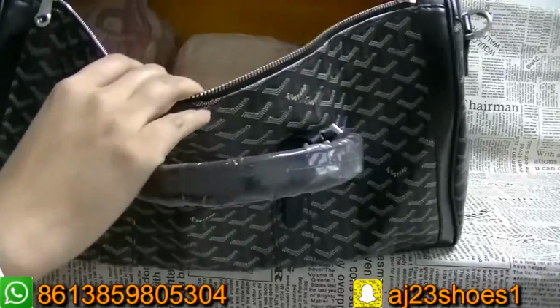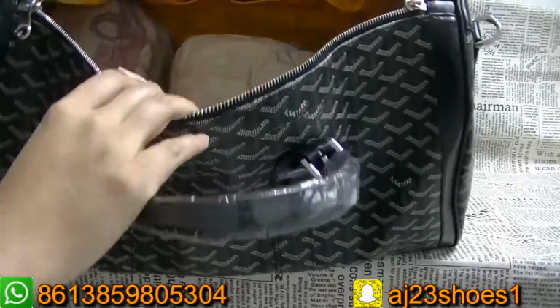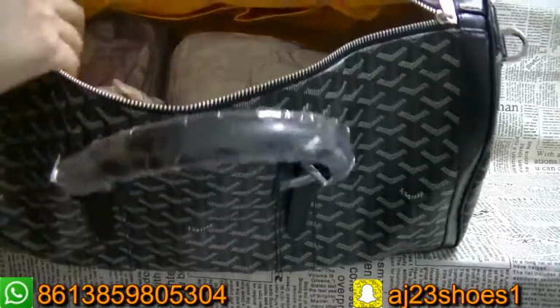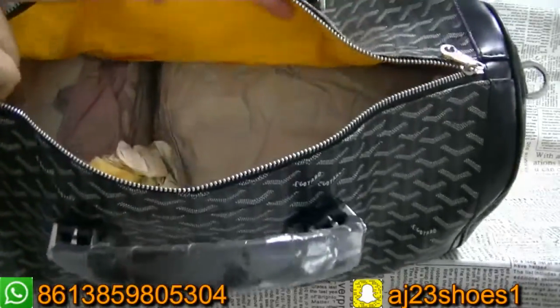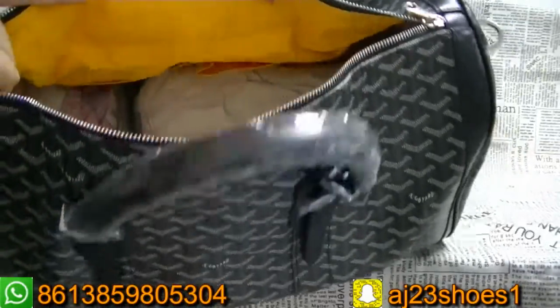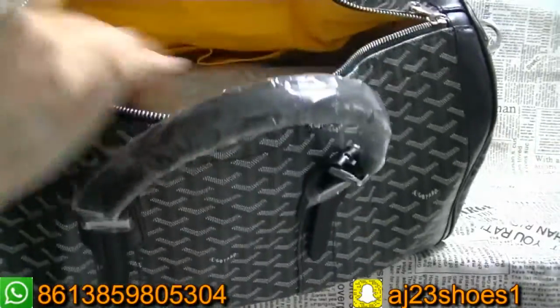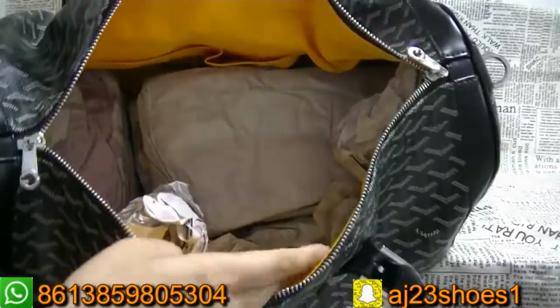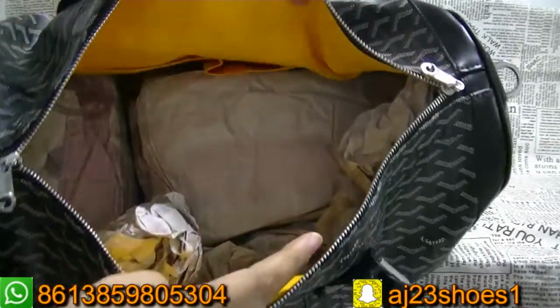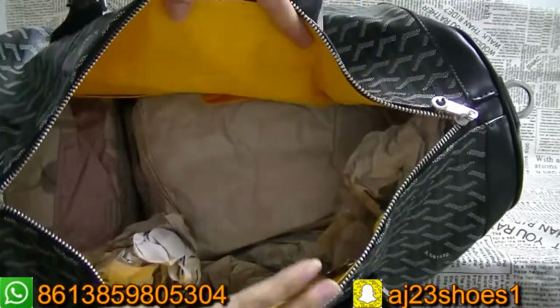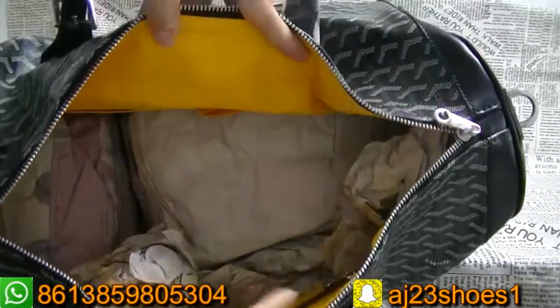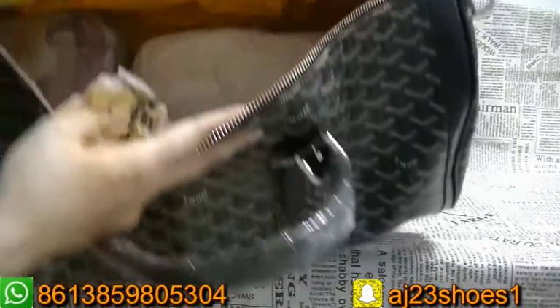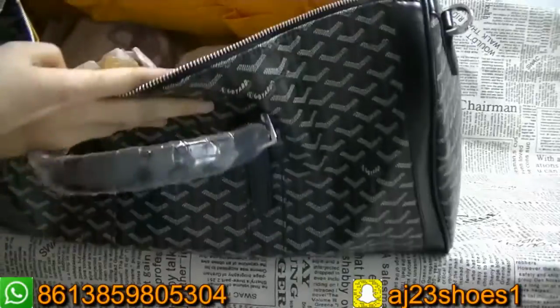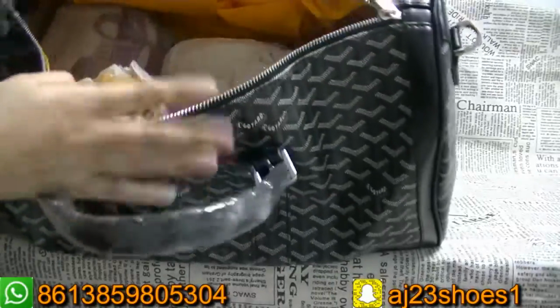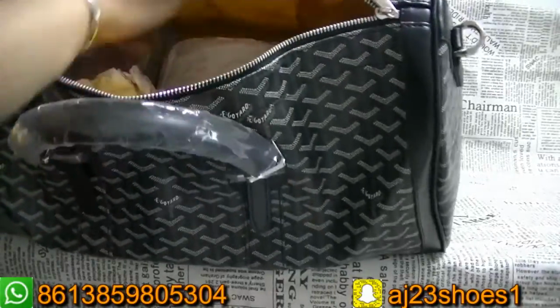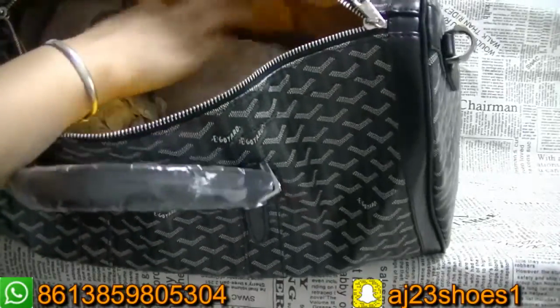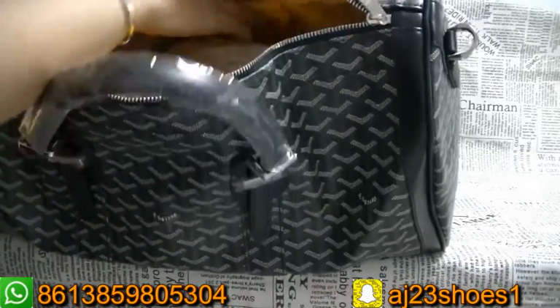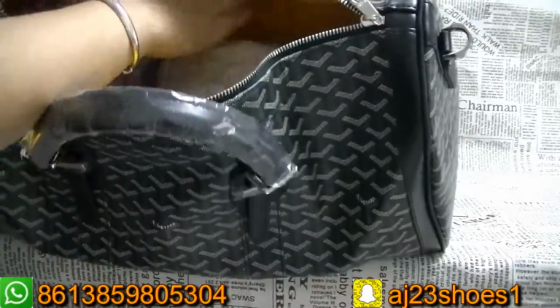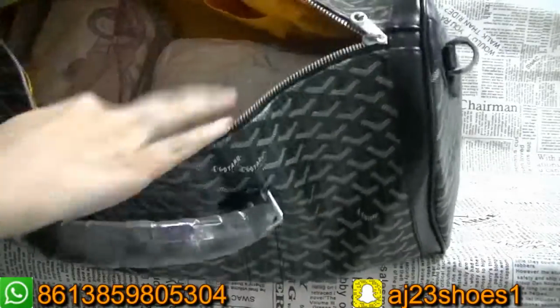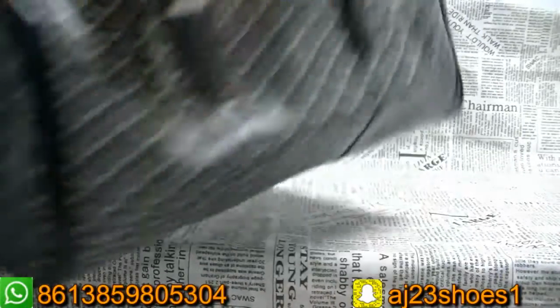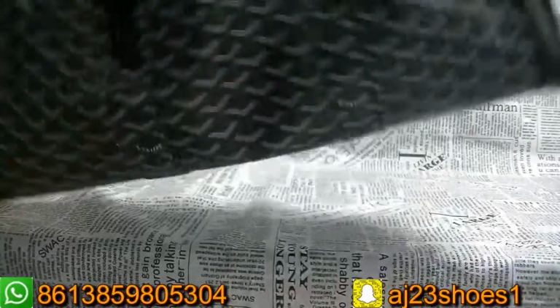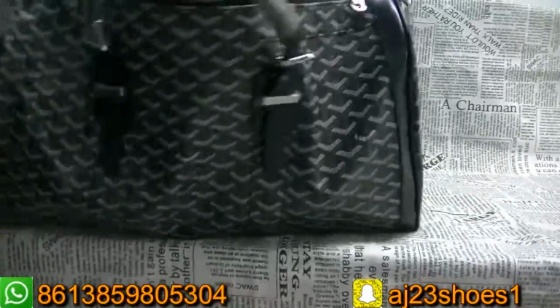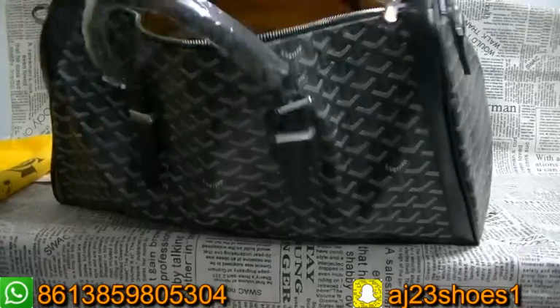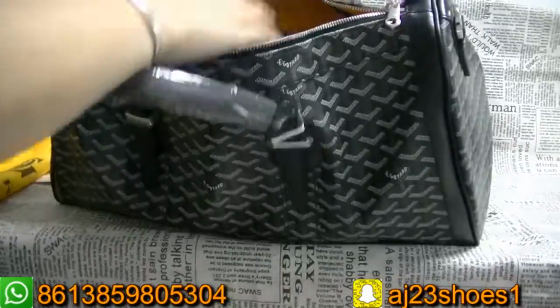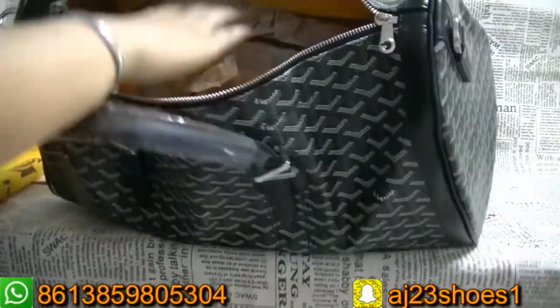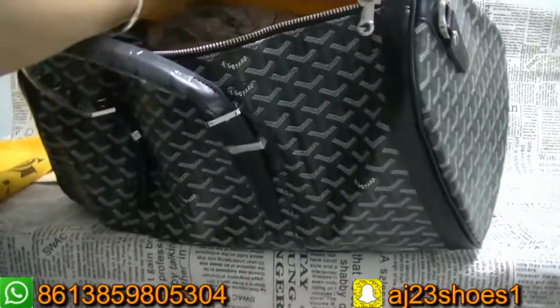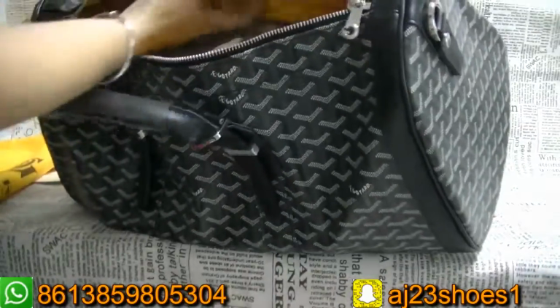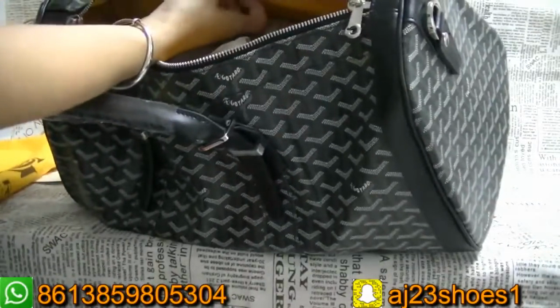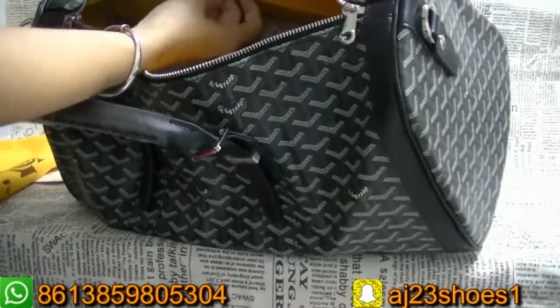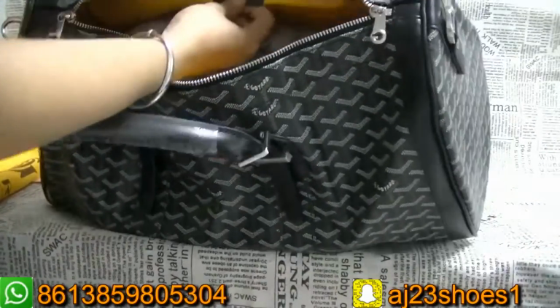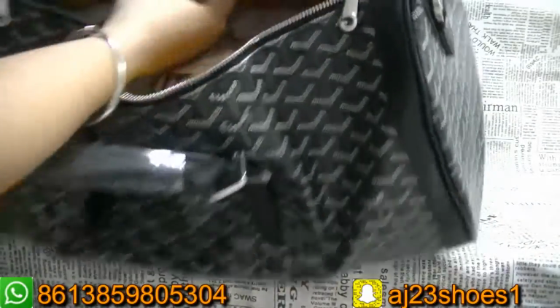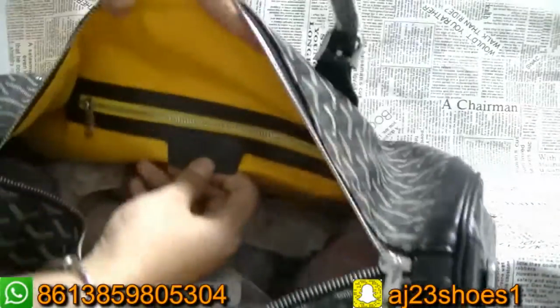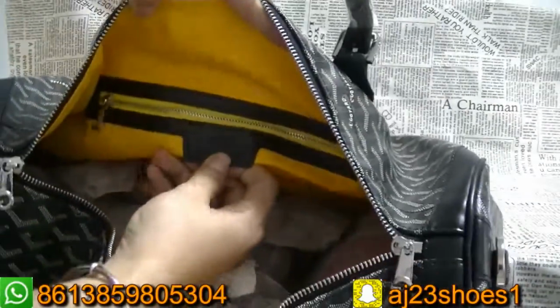The inside is yellow color. Do you see it? And here, two pockets. And then this part also has this.